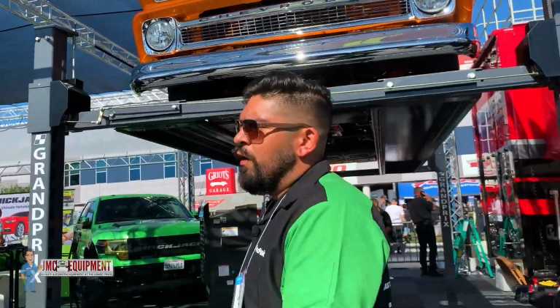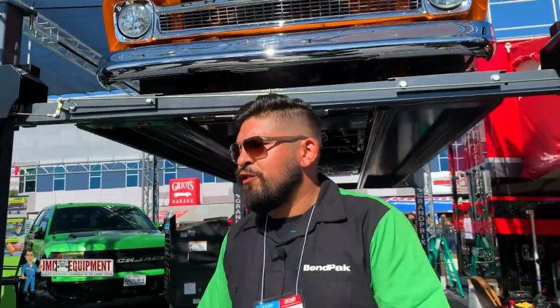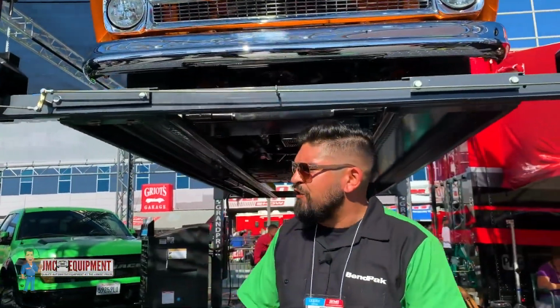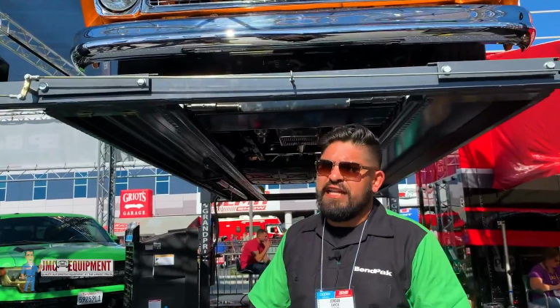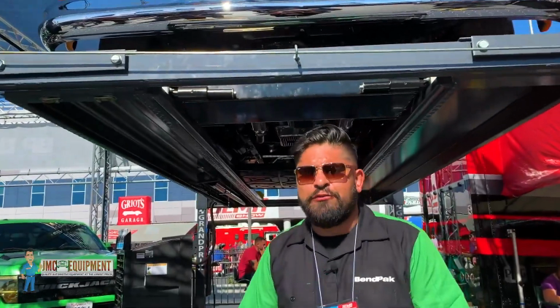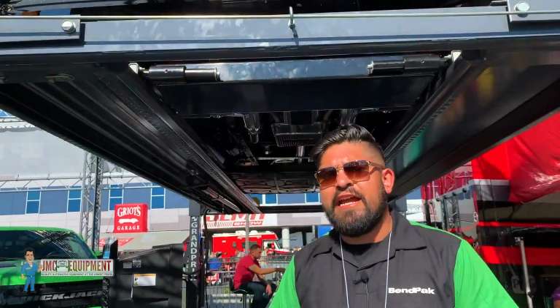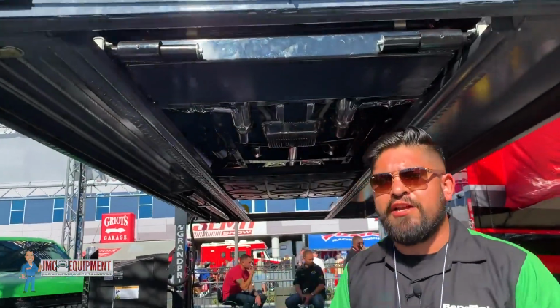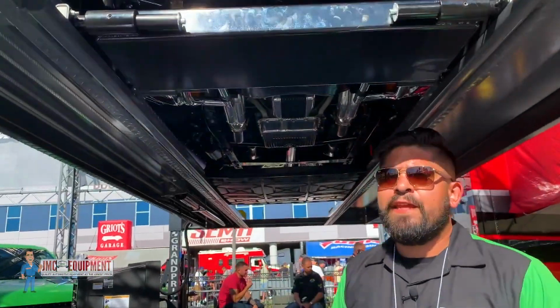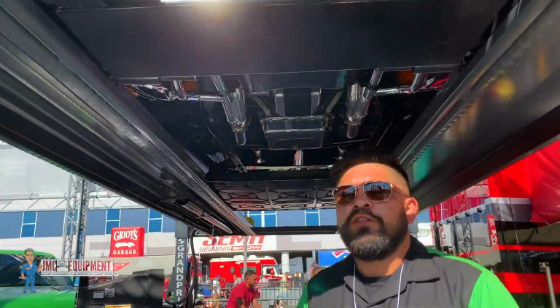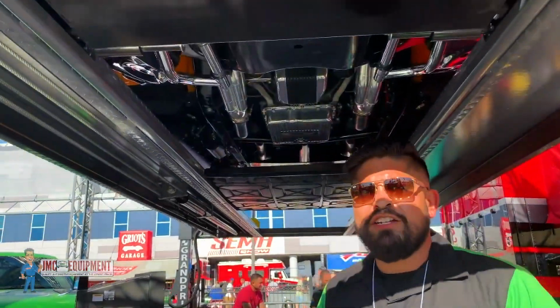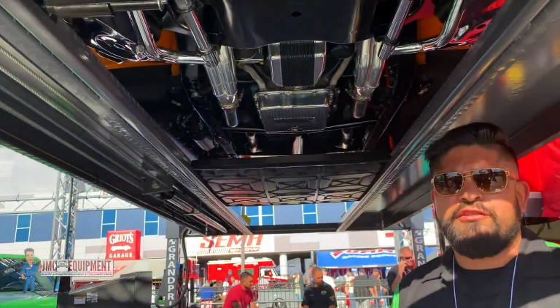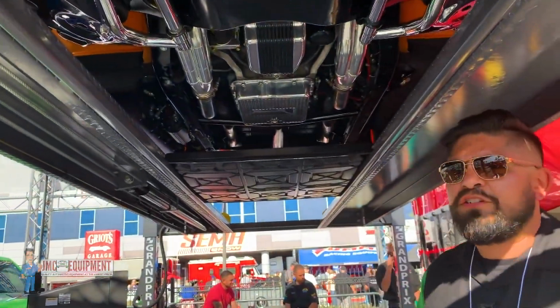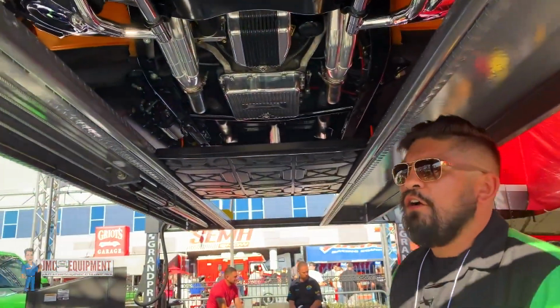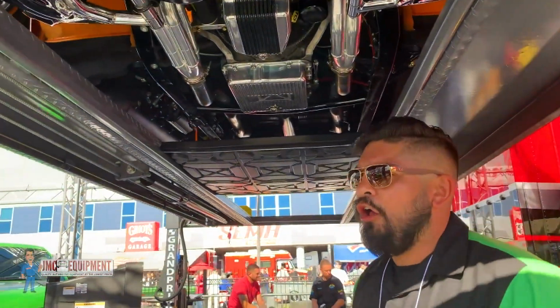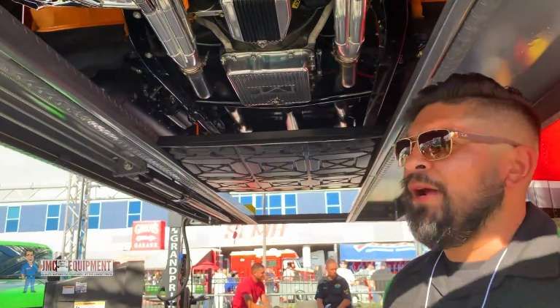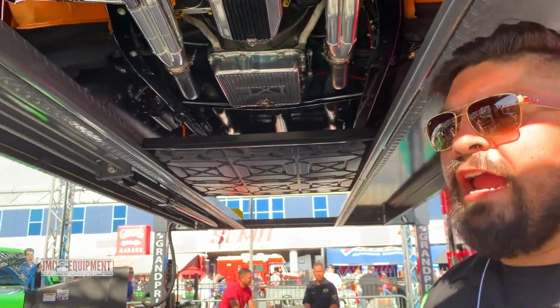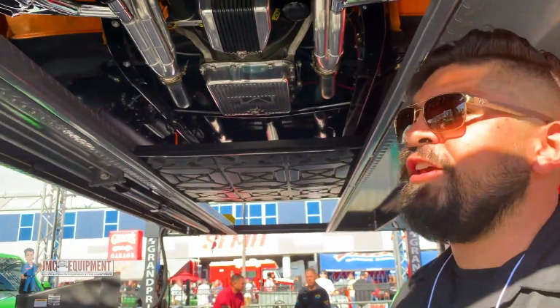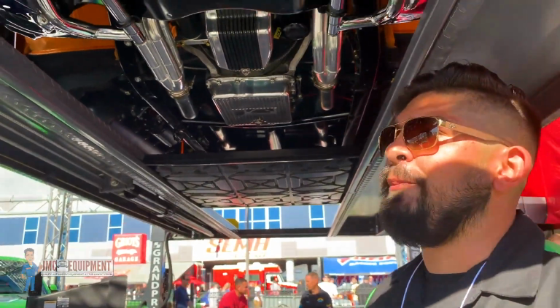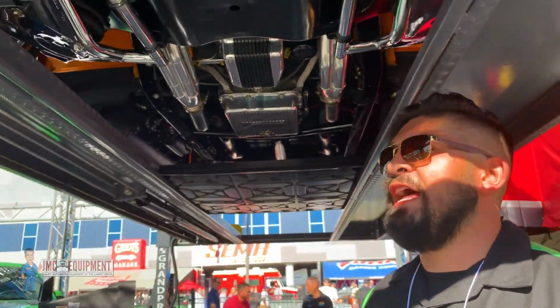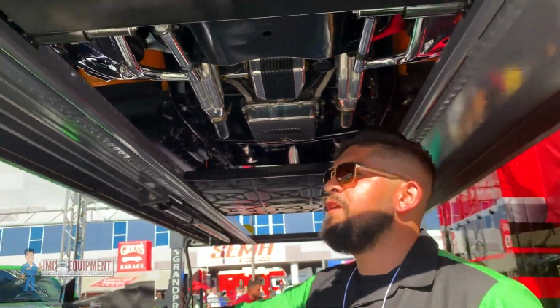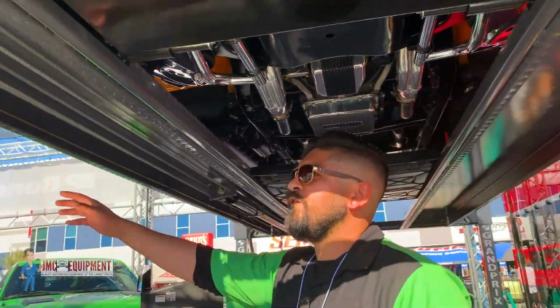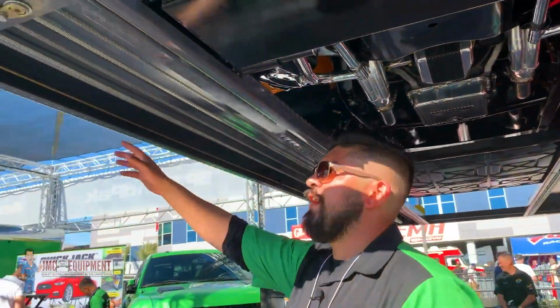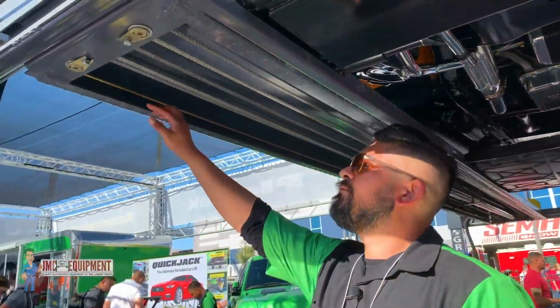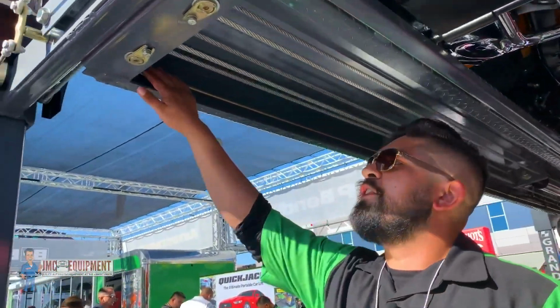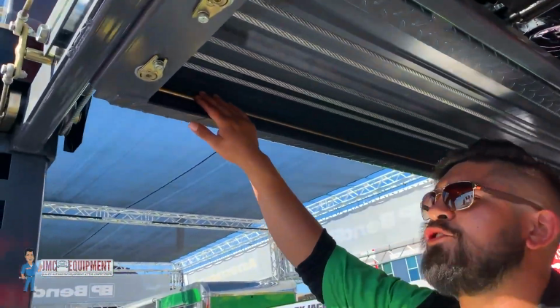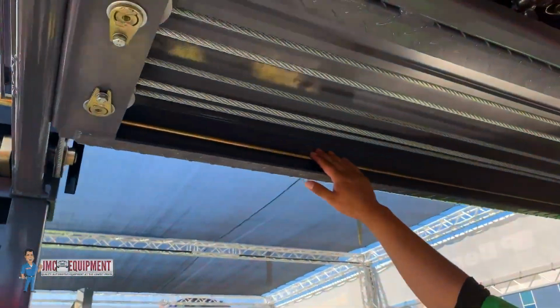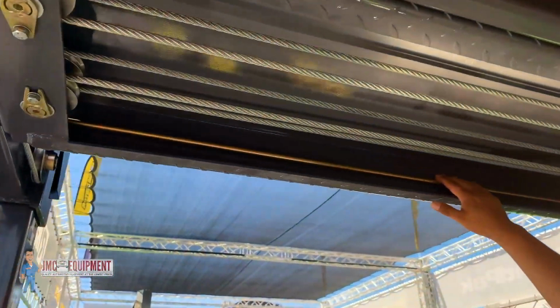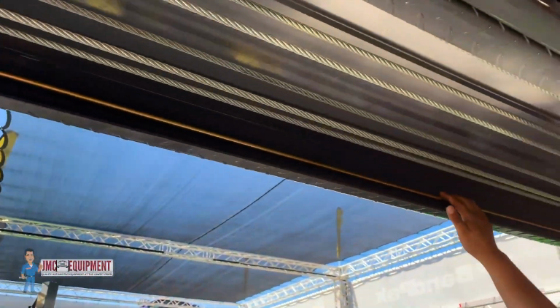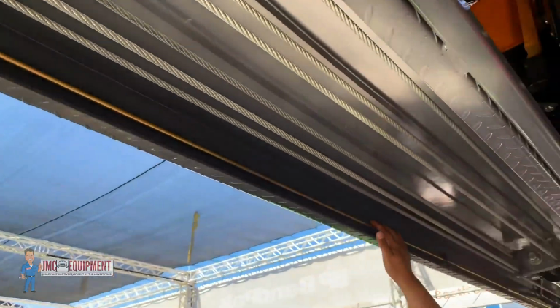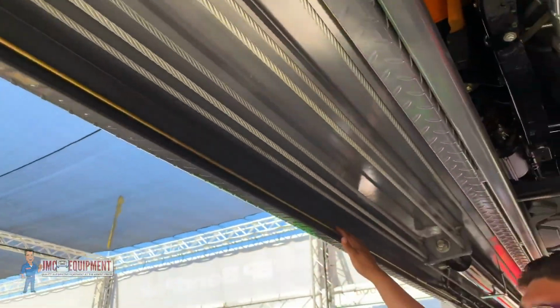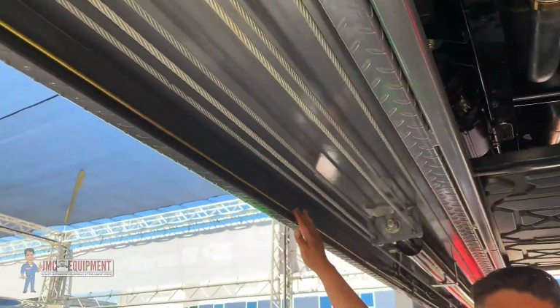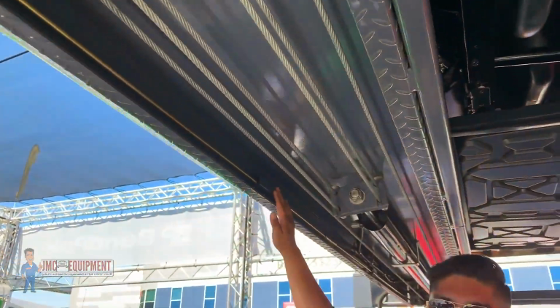One of the special features of this lift is that you don't need an air compressor. The locks on traditional lifts all operate with air, but this one operates with a lever. This lever travels all the way across the runway on the power side of the lift.